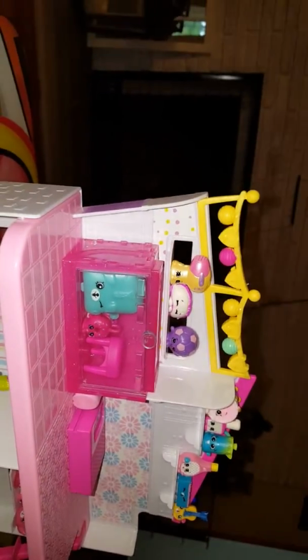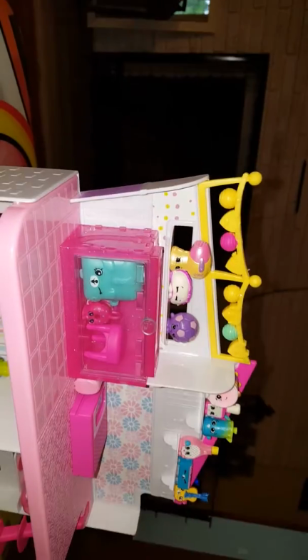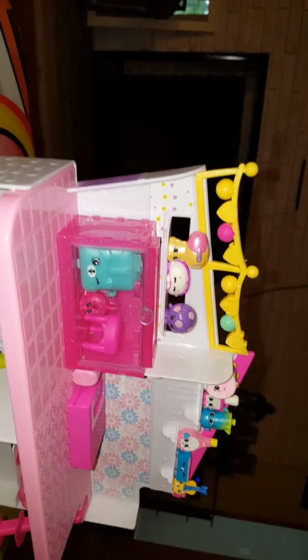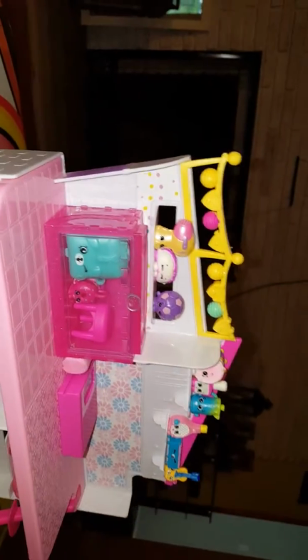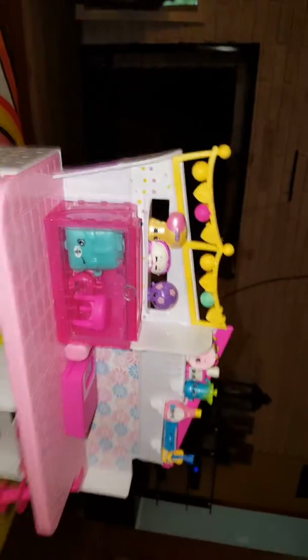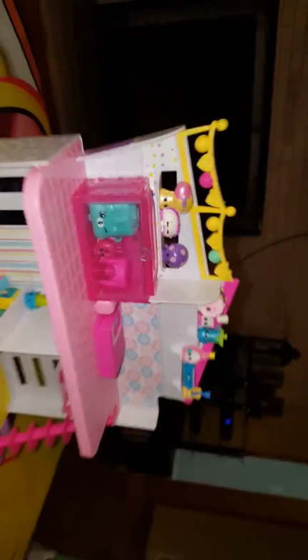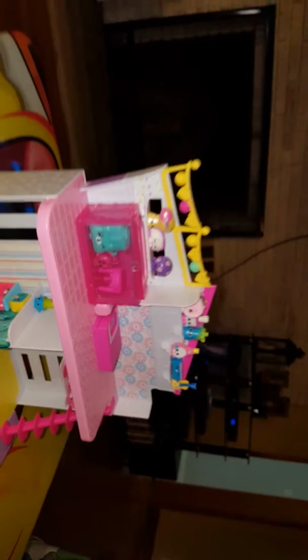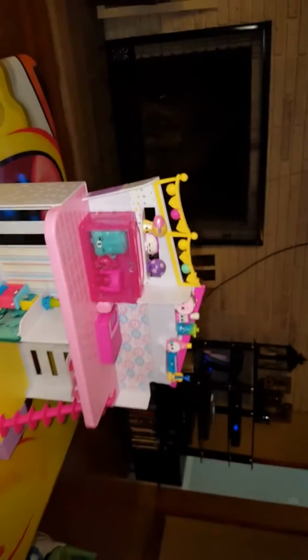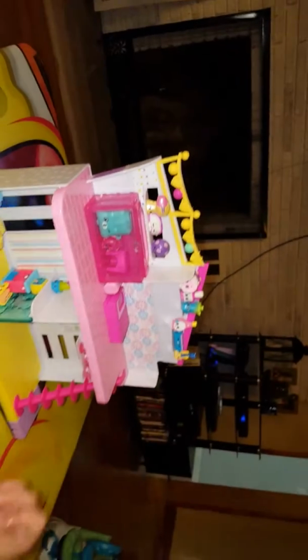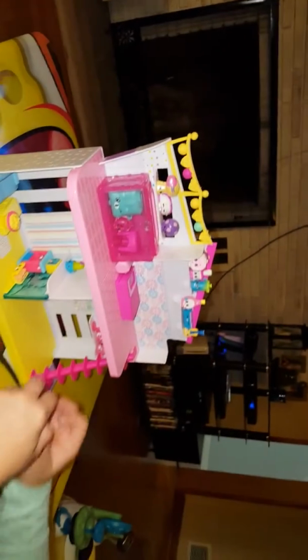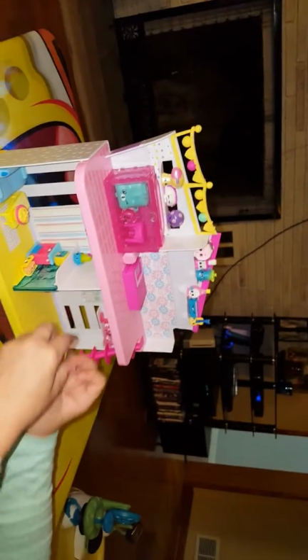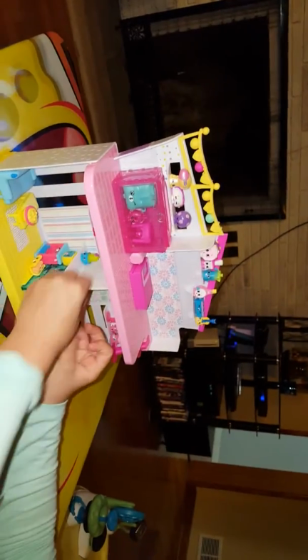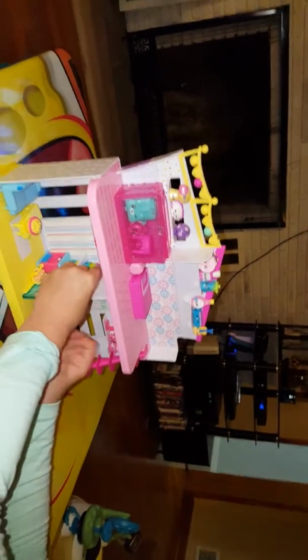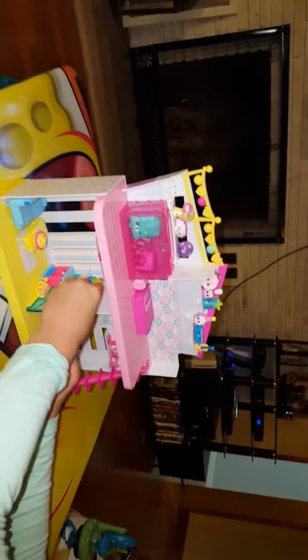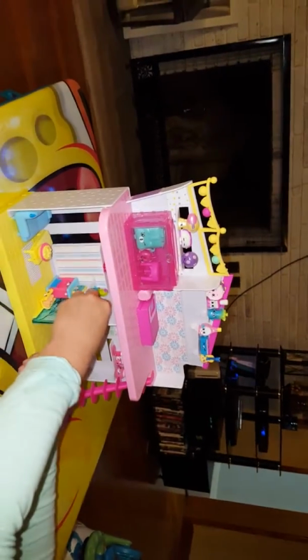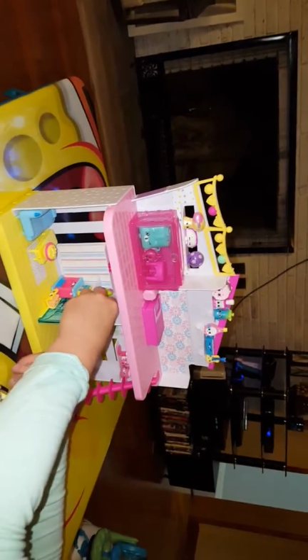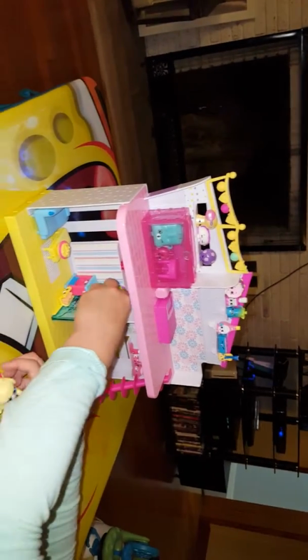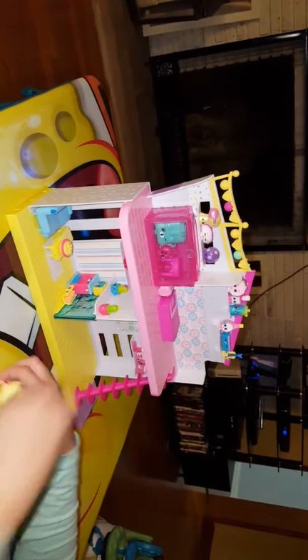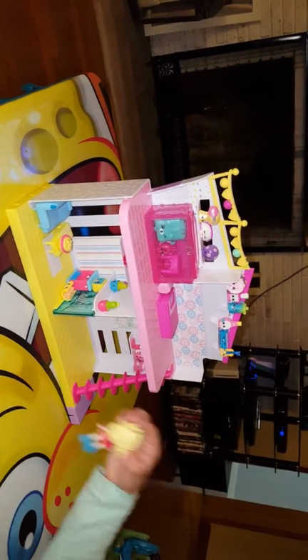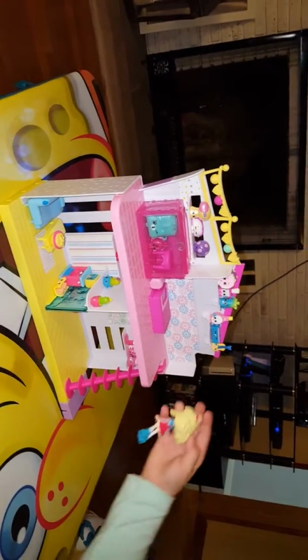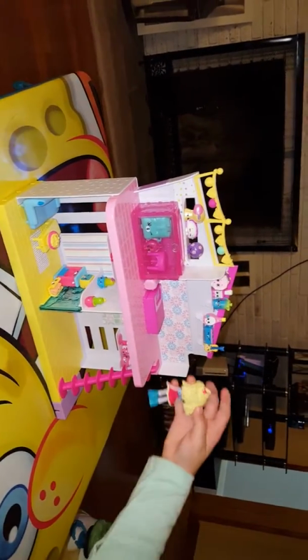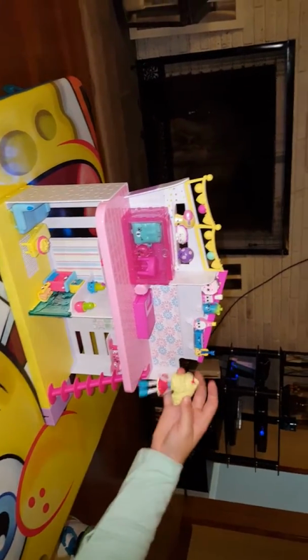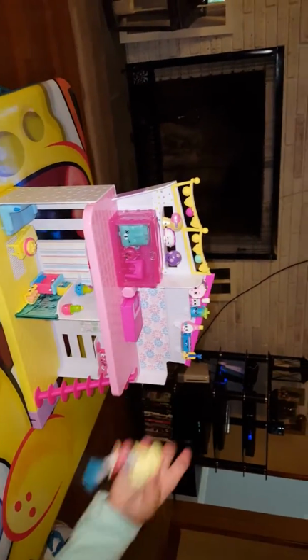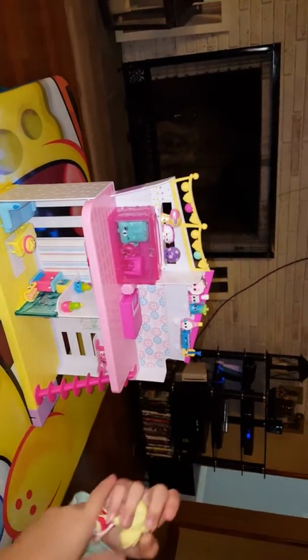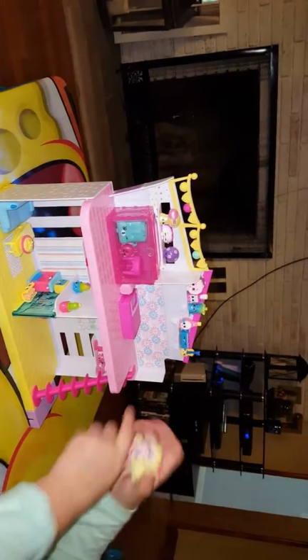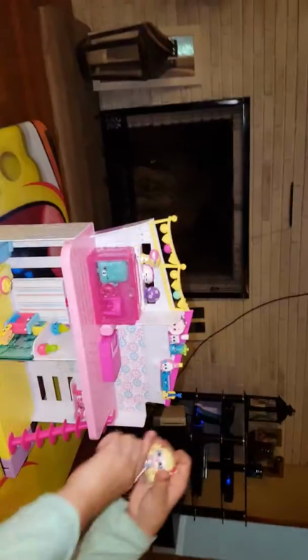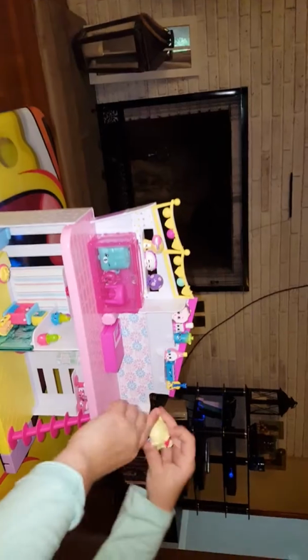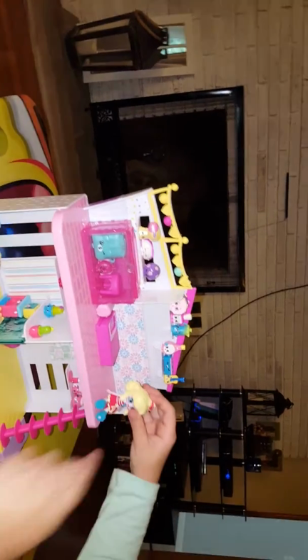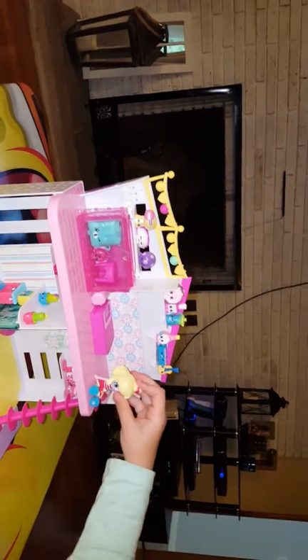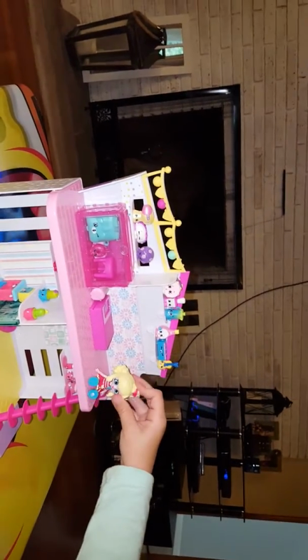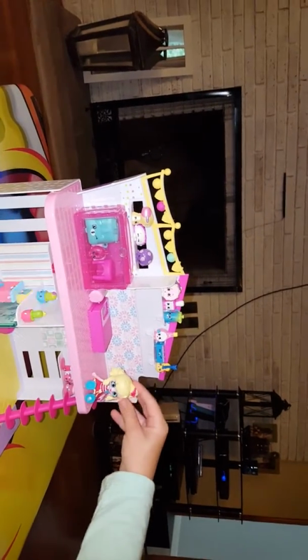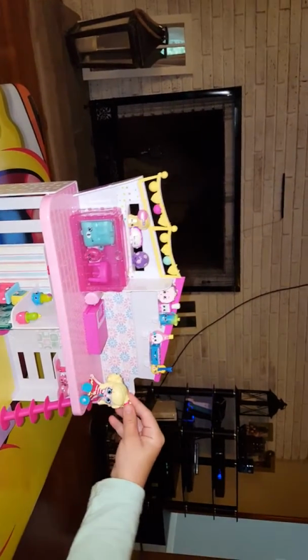And then, if you get, like, these little plastic boxes, you will find little Shopkins in there.